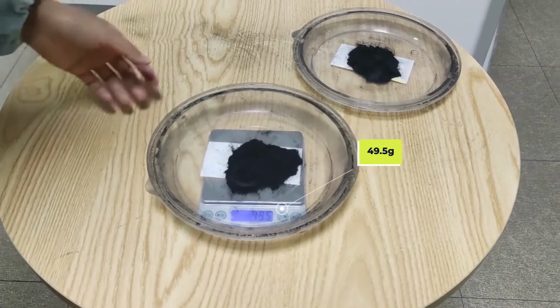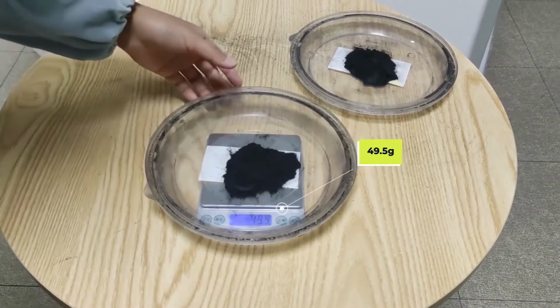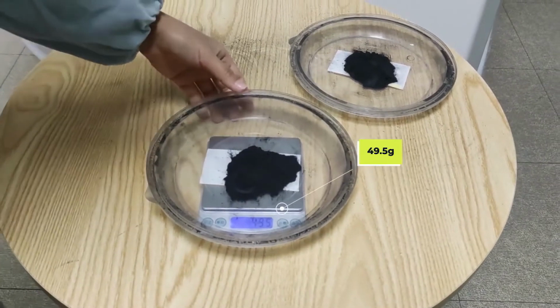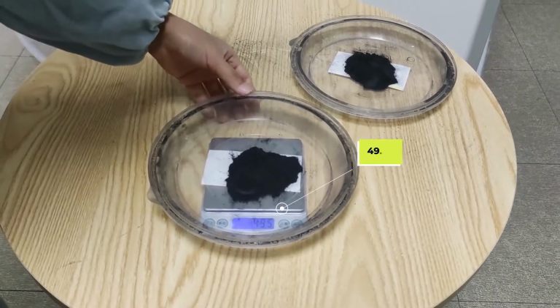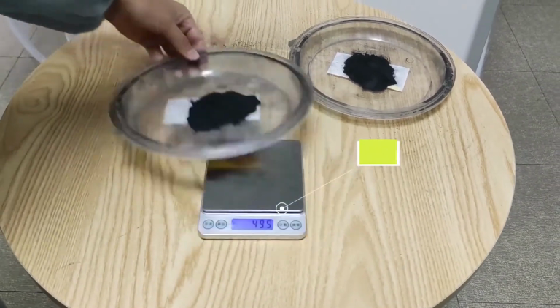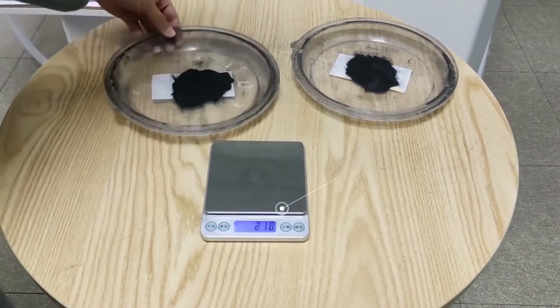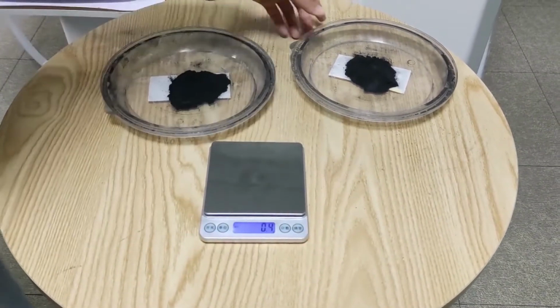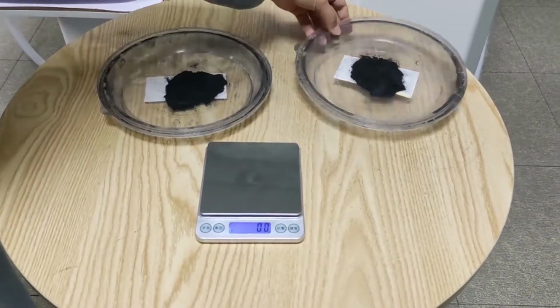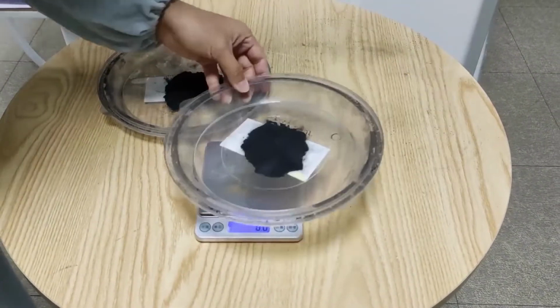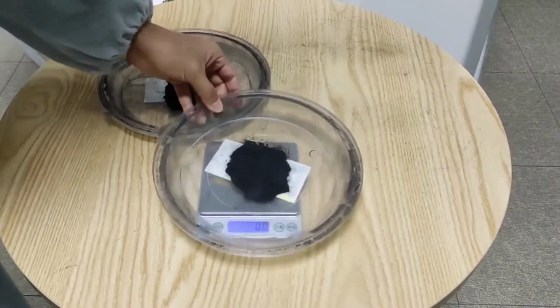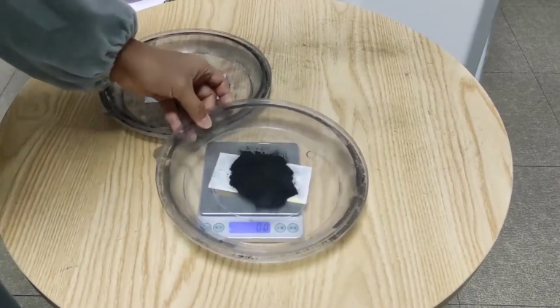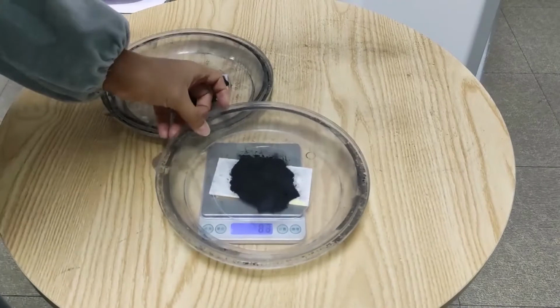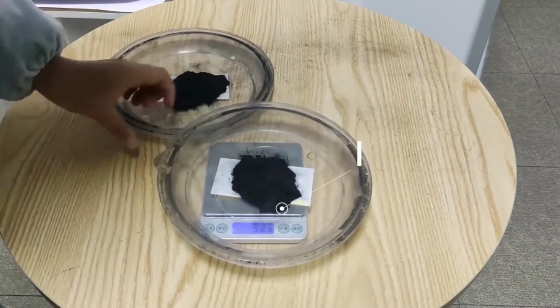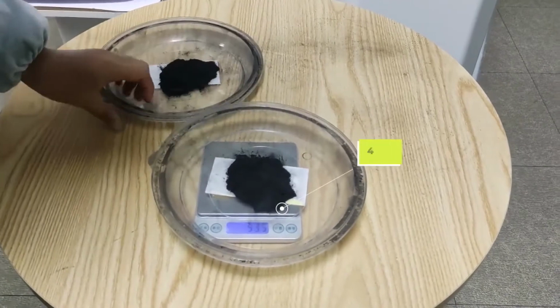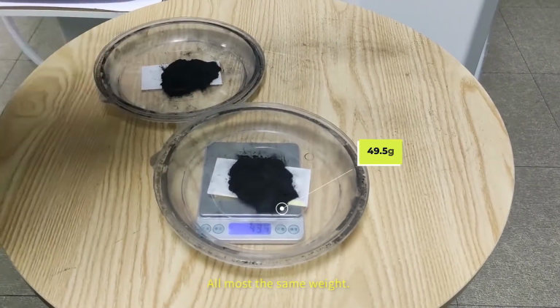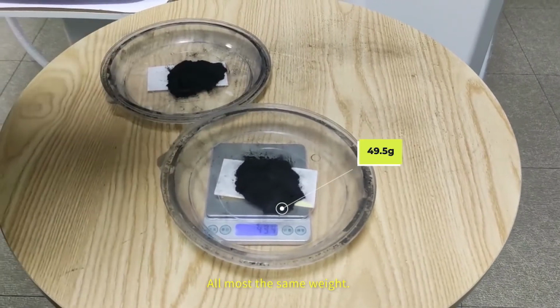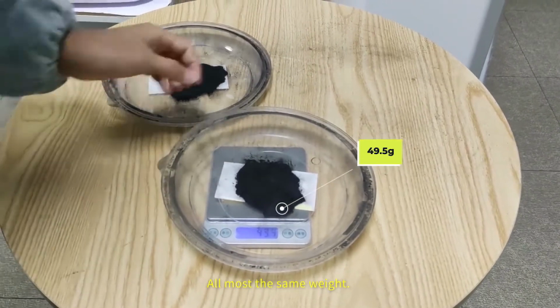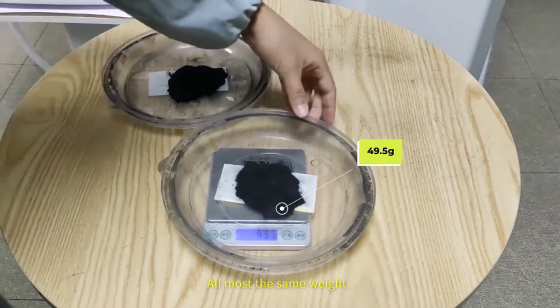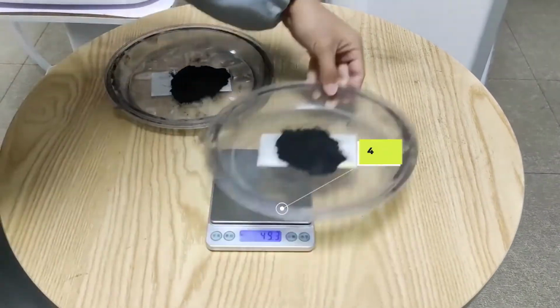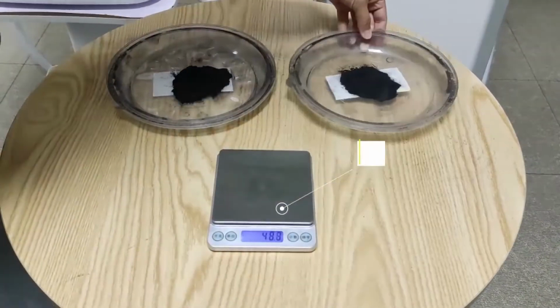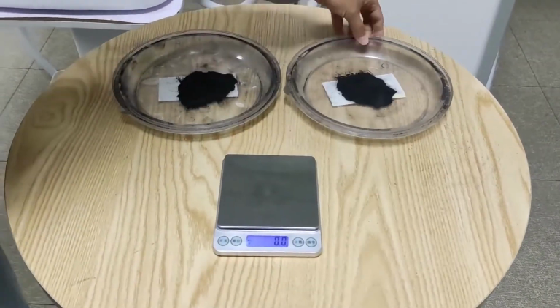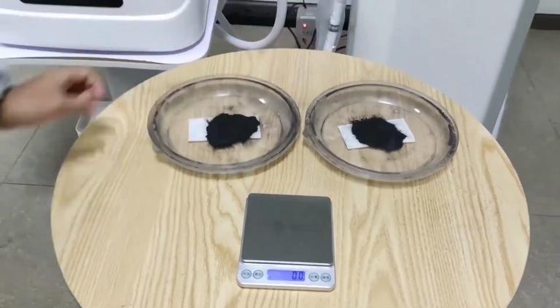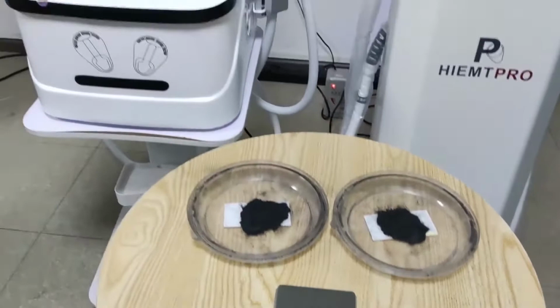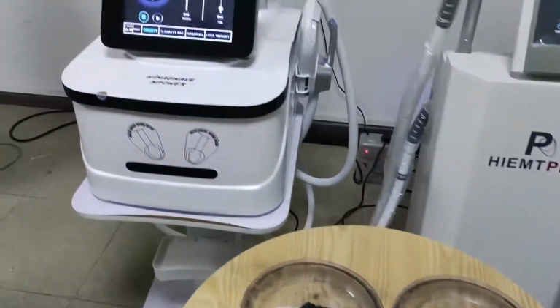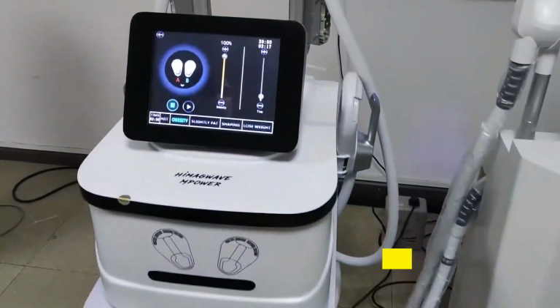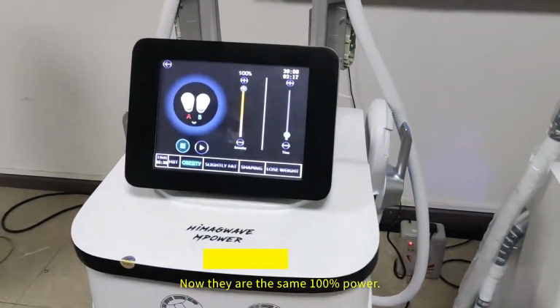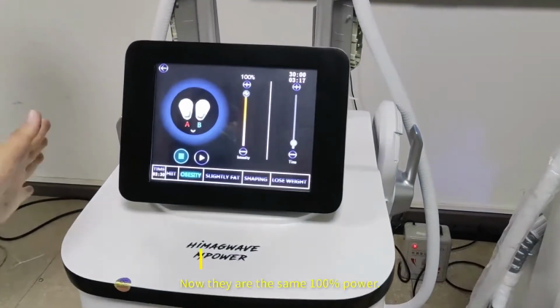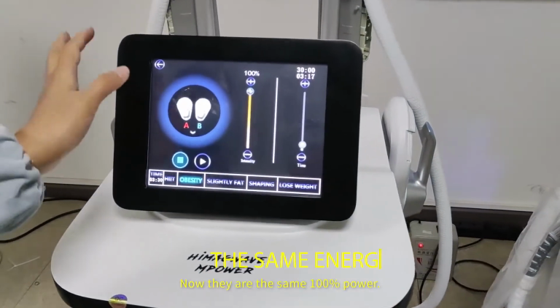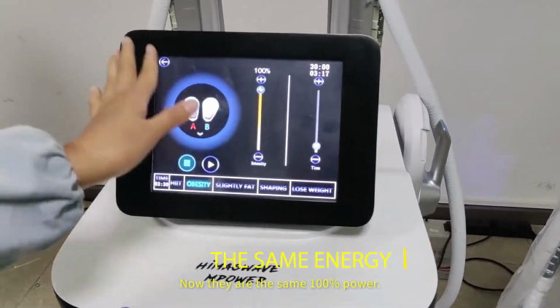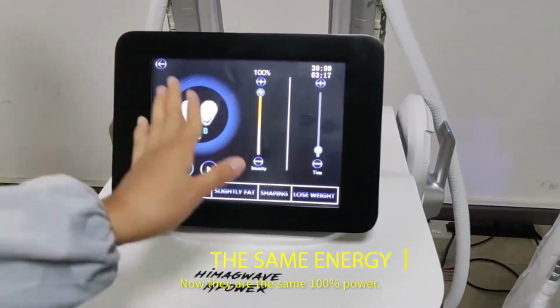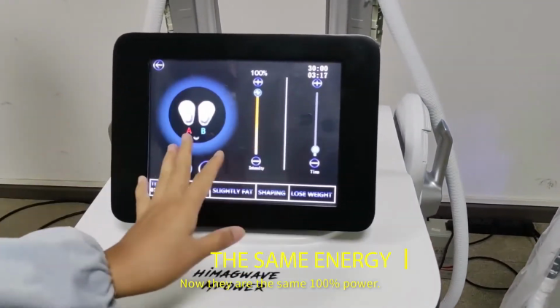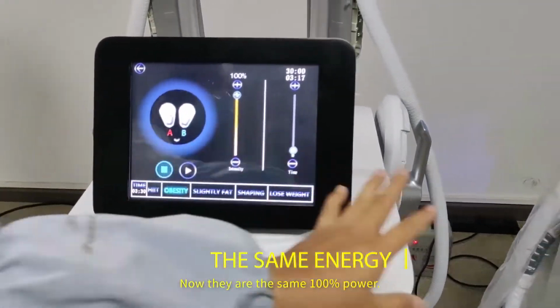49.5 grams — almost the same weight. Now they are at the same 100% power.